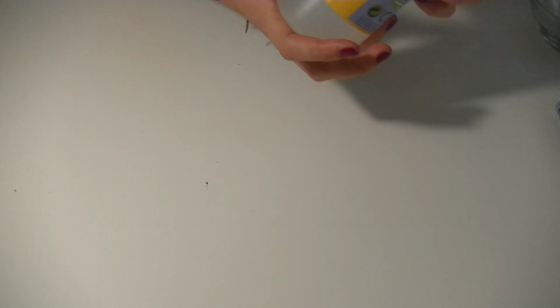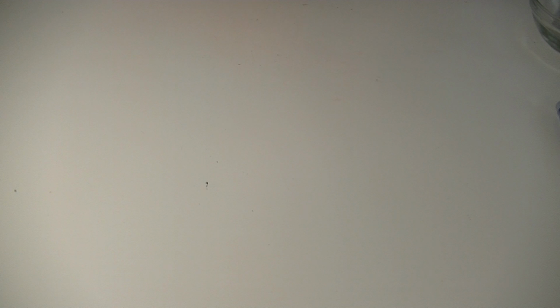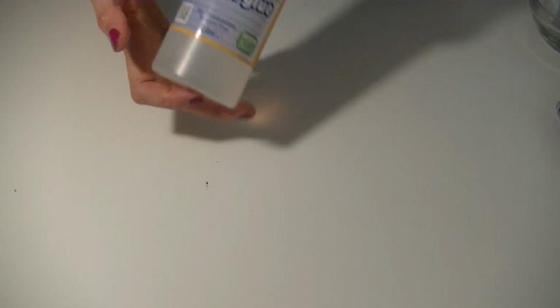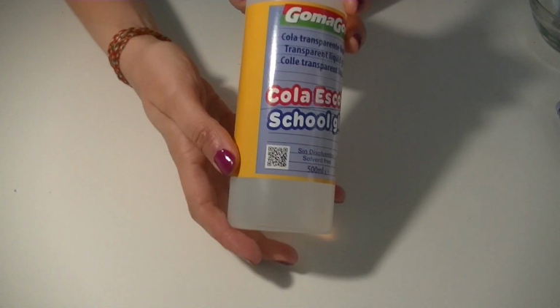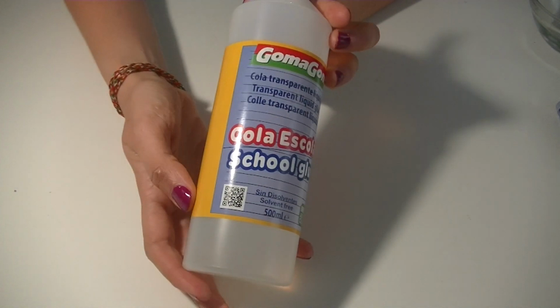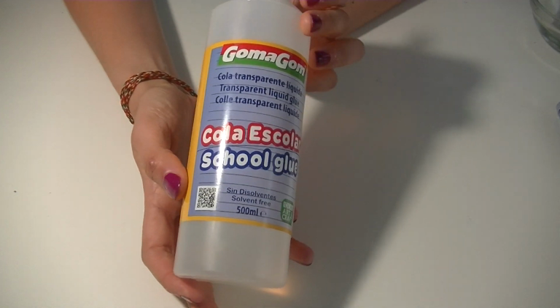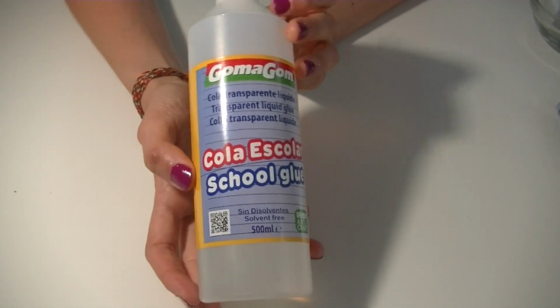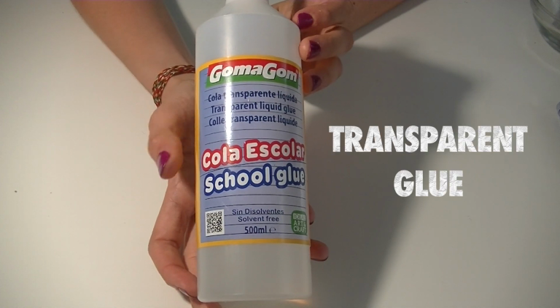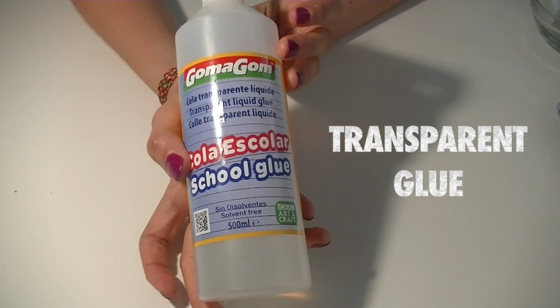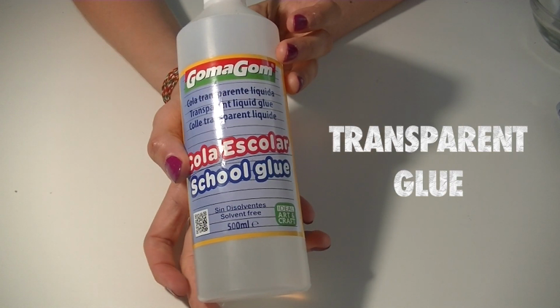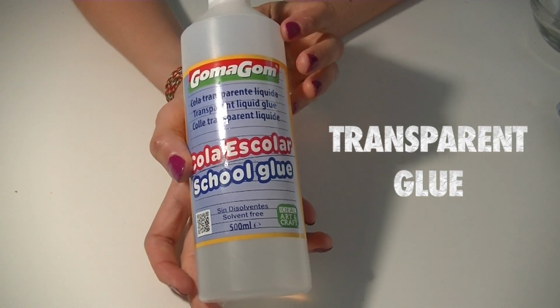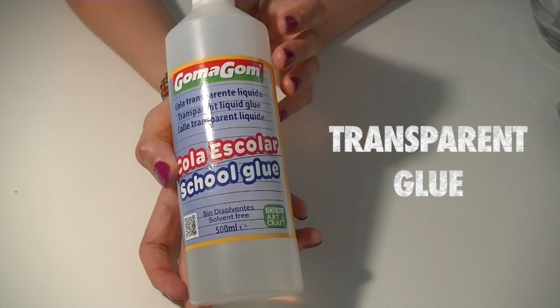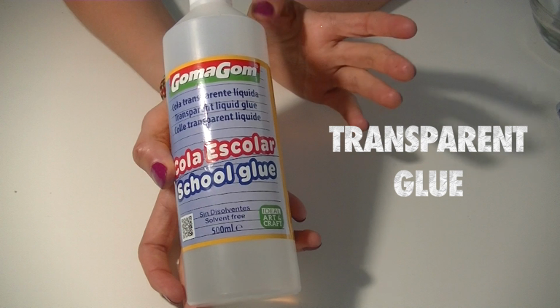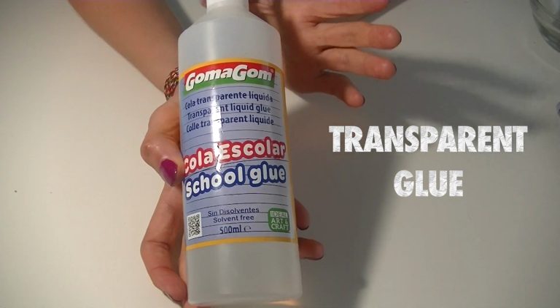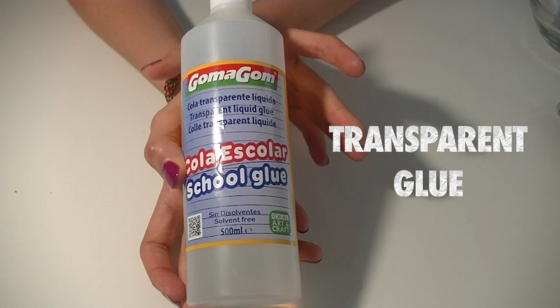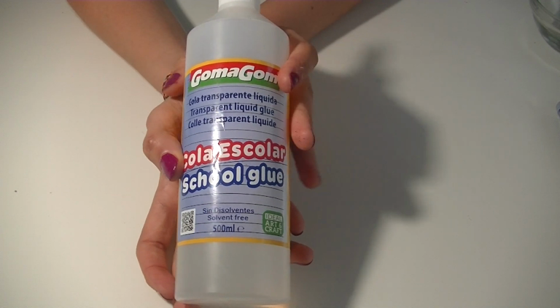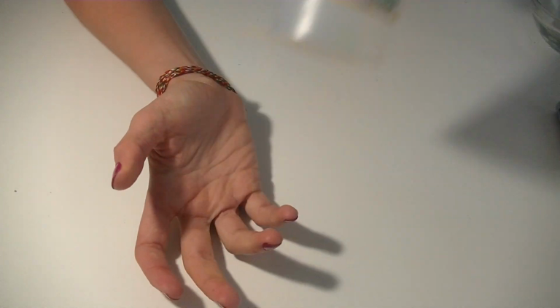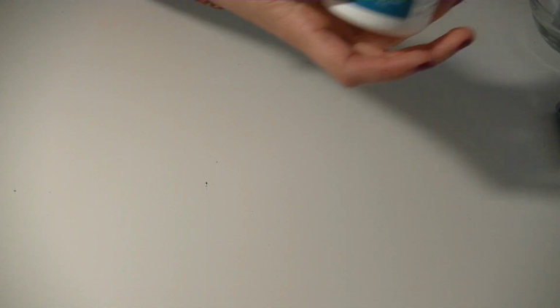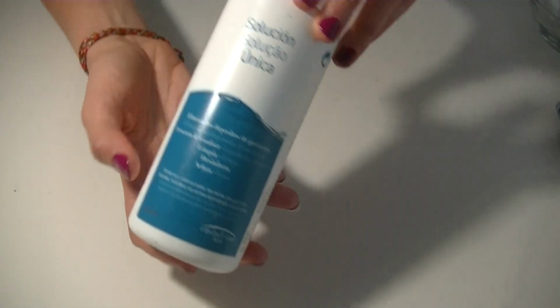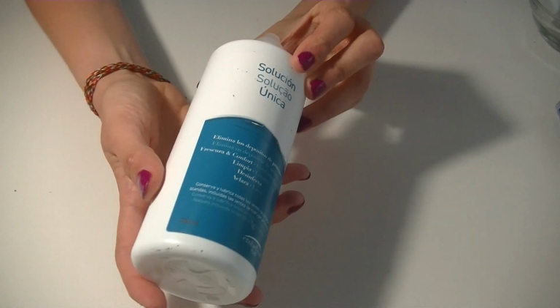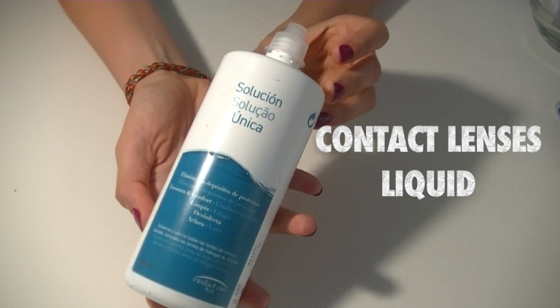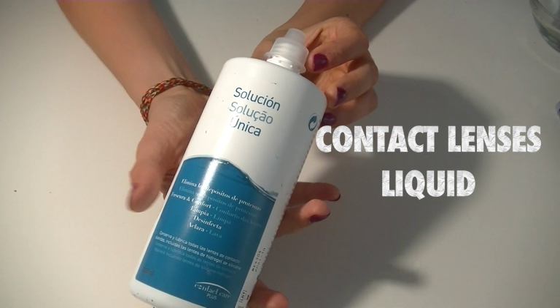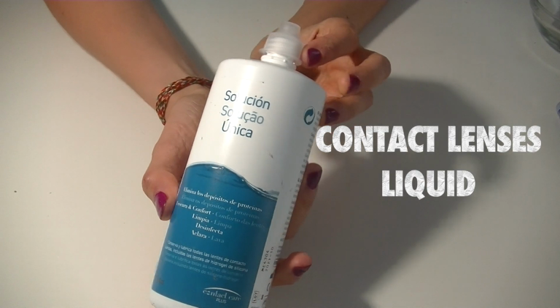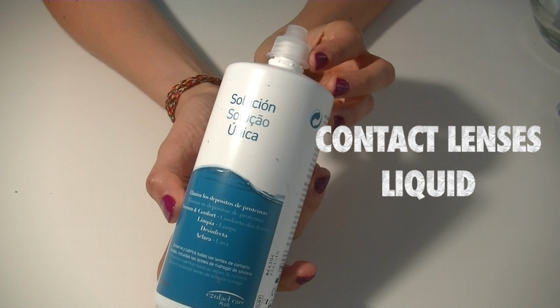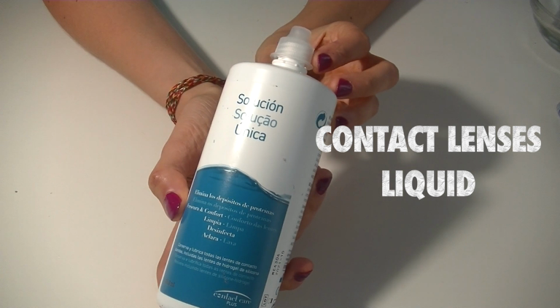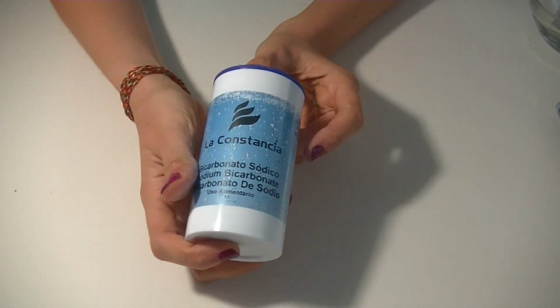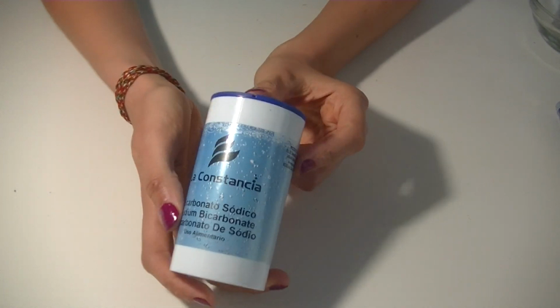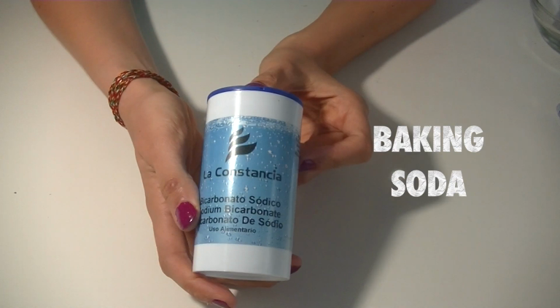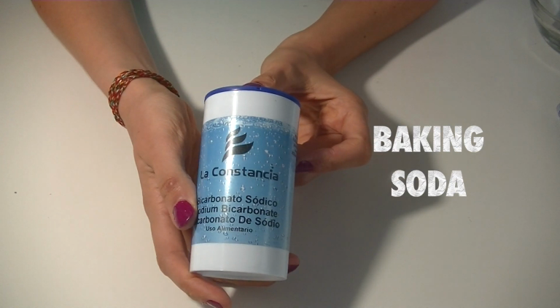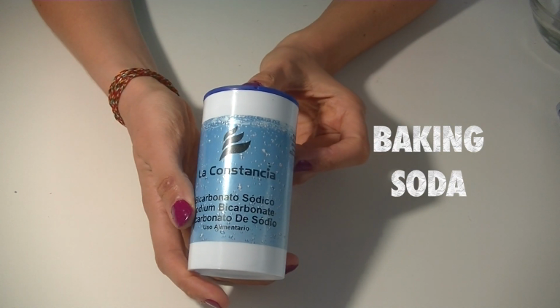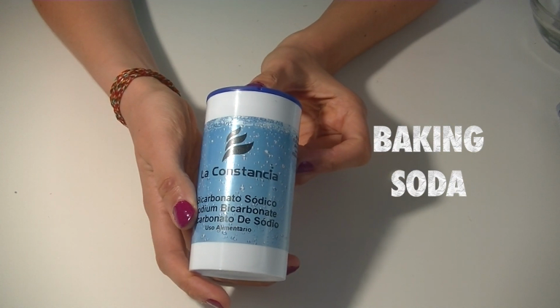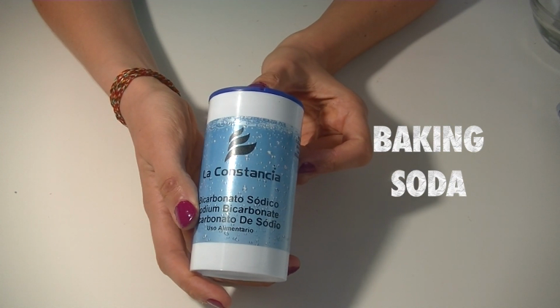You're only going to need three ingredients: school glue, and it has to be transparent — the white one unfortunately doesn't work. Contact lens solution, which is what you use for your contact lenses, and baking soda or sodium bicarbonate.